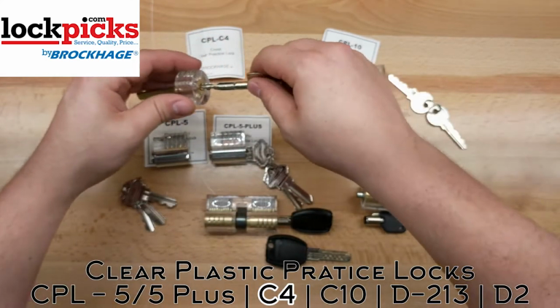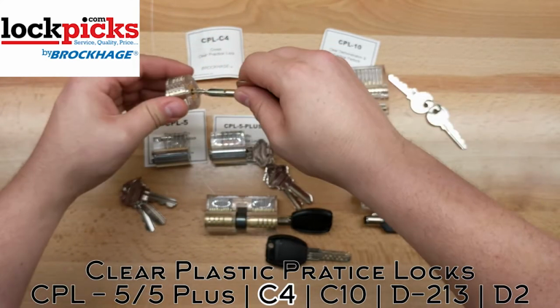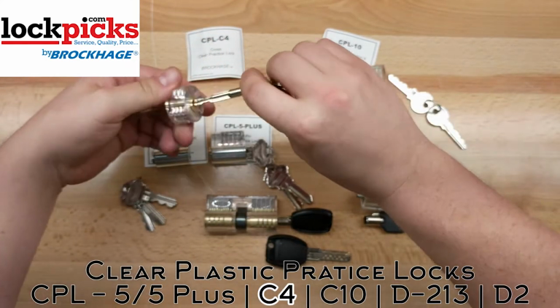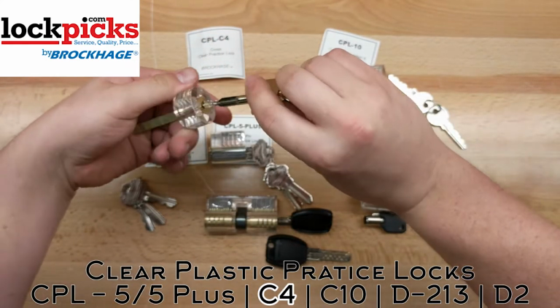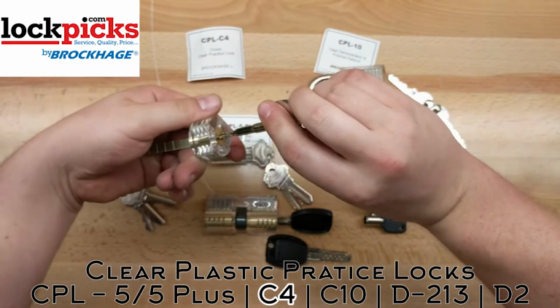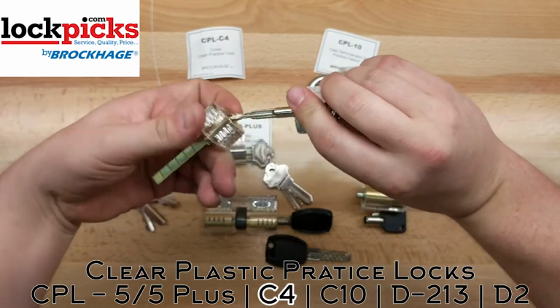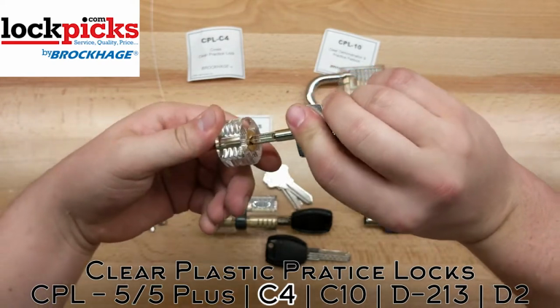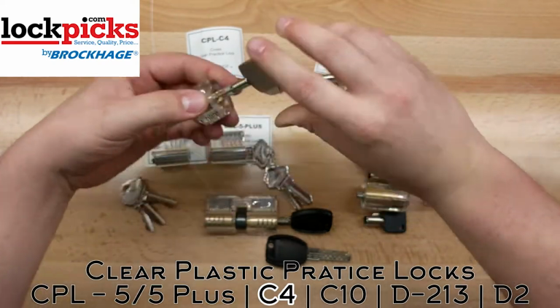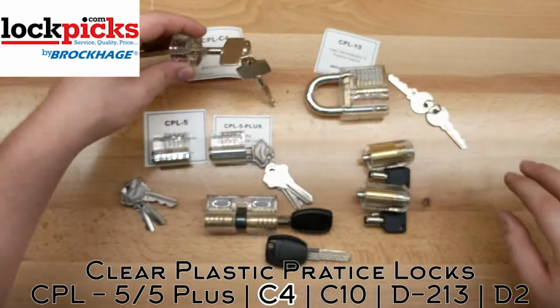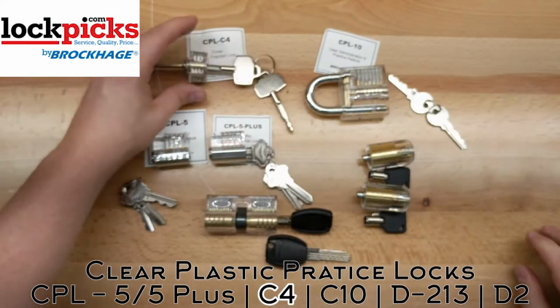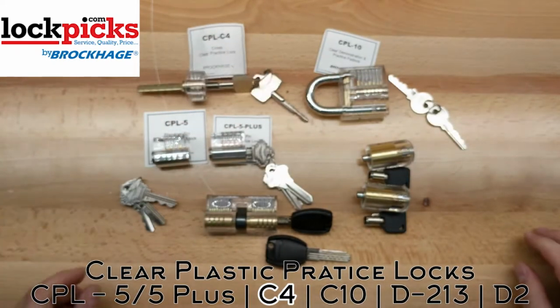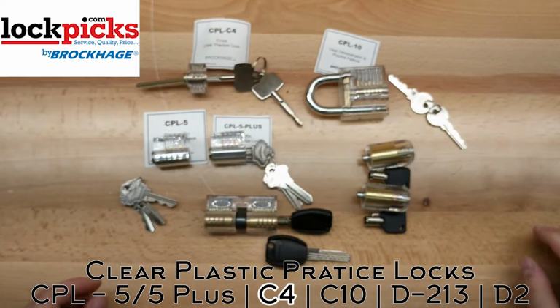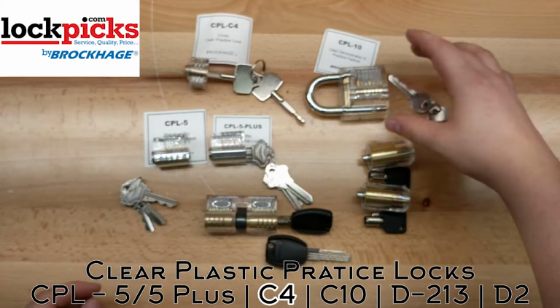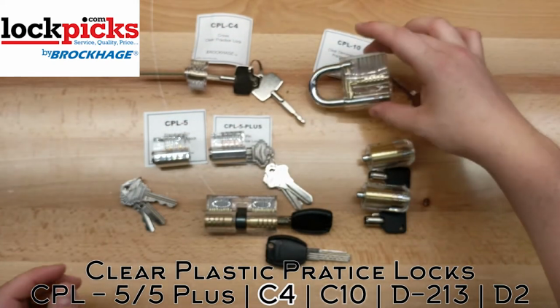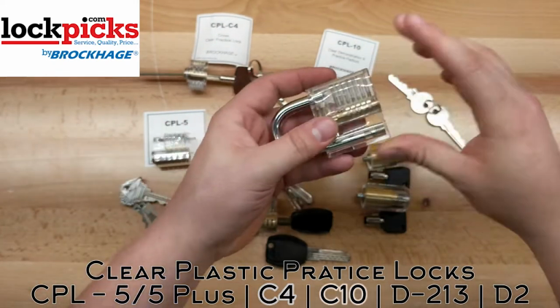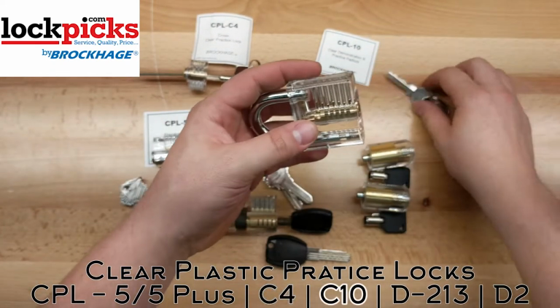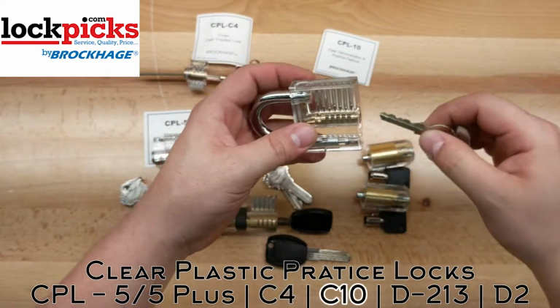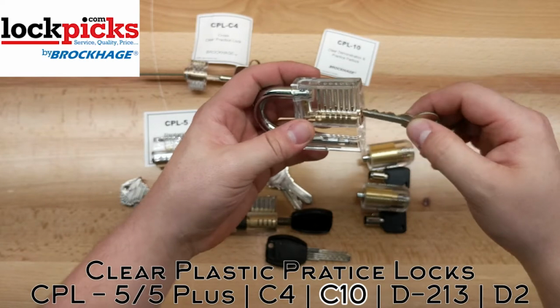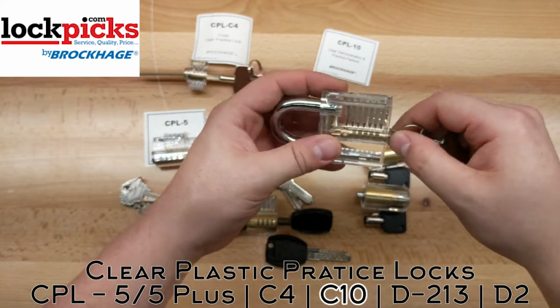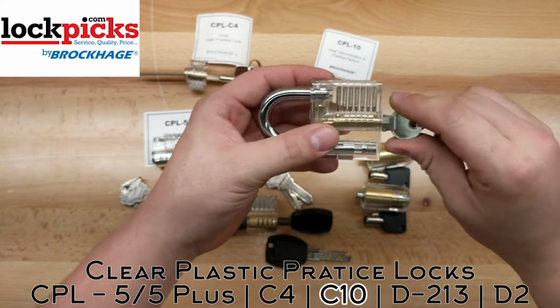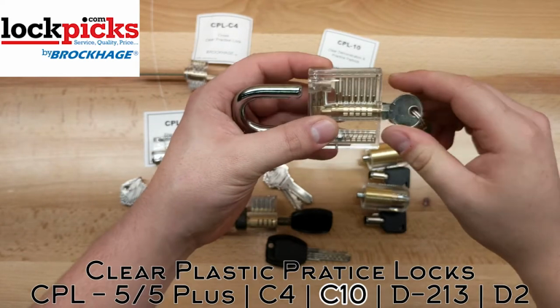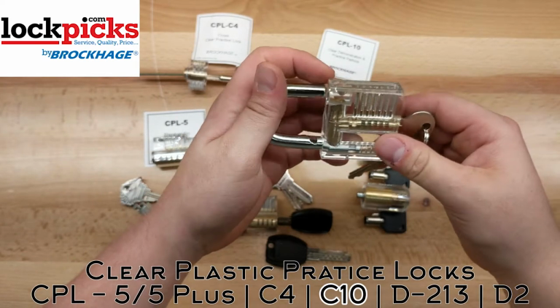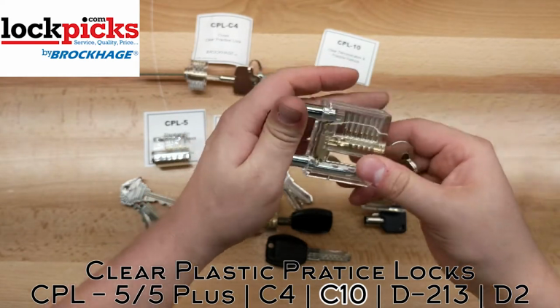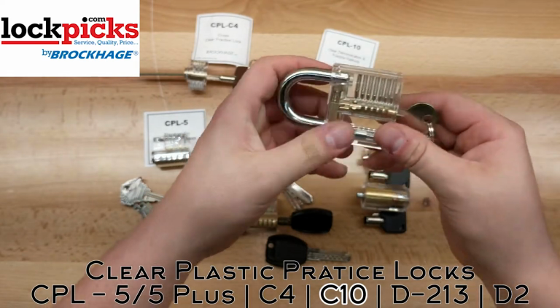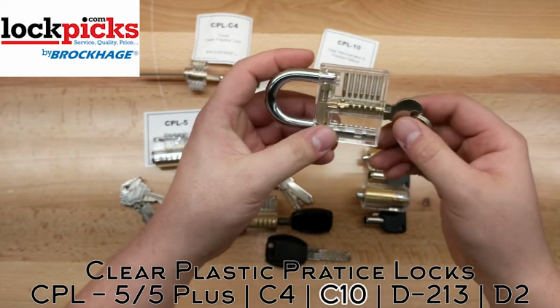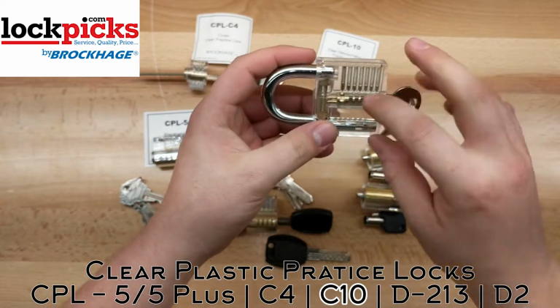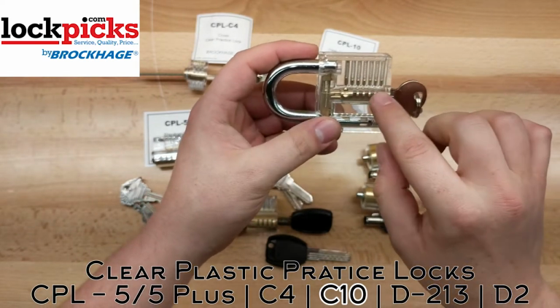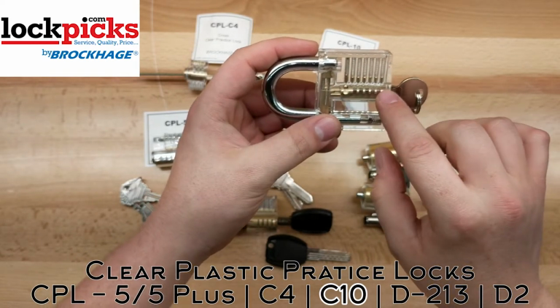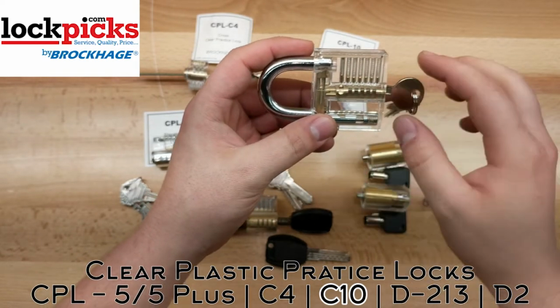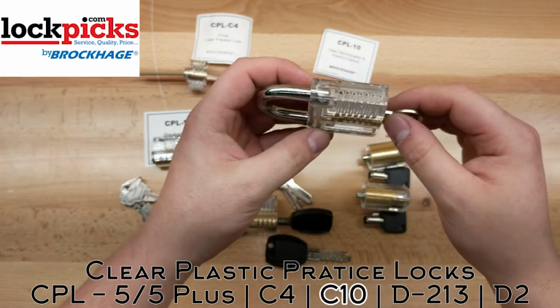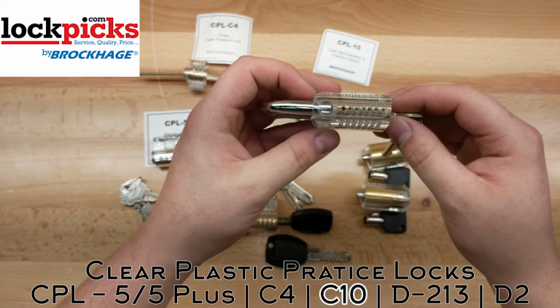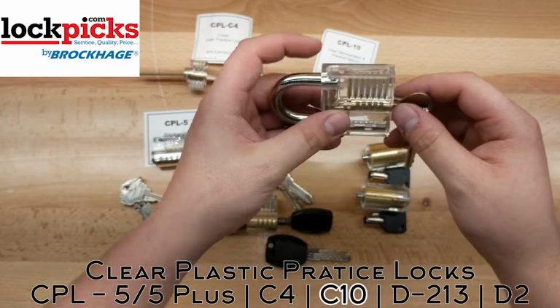Pretty neat. The key only goes in one way. Then you have your normal clear padlock, the CPL-10. It works just like any other padlock, but you can see the seven different pins and how they function.